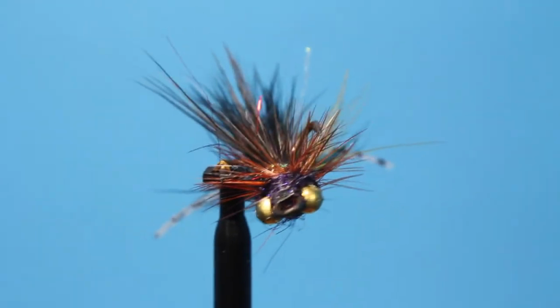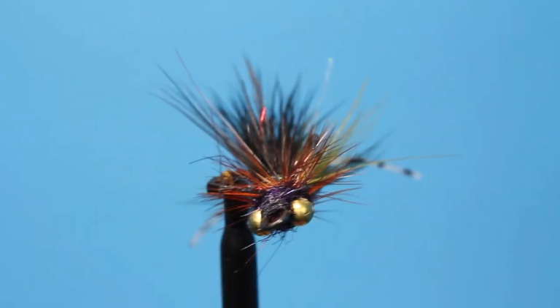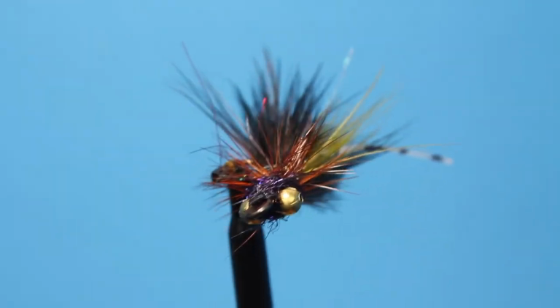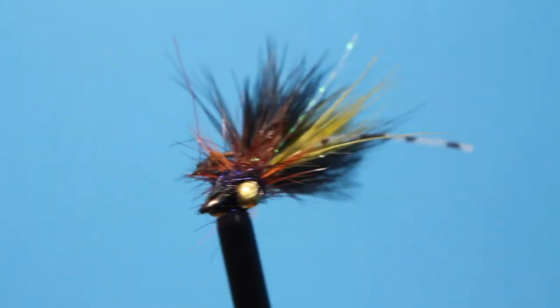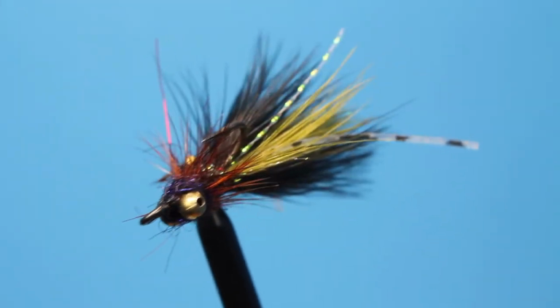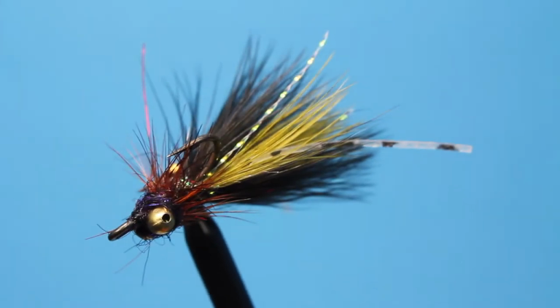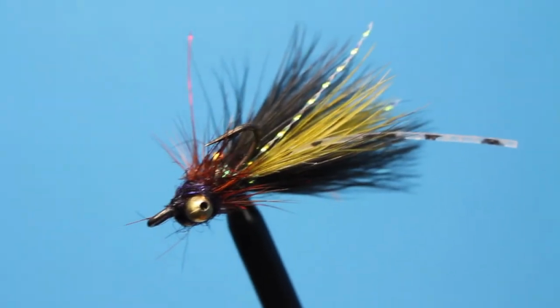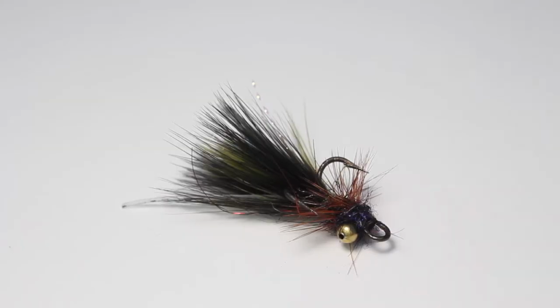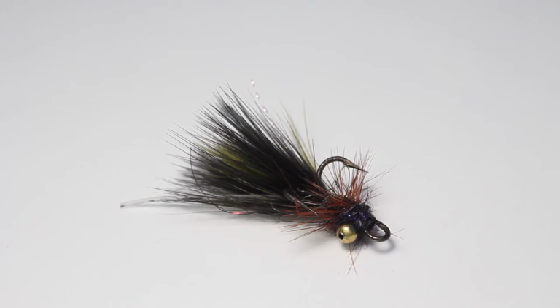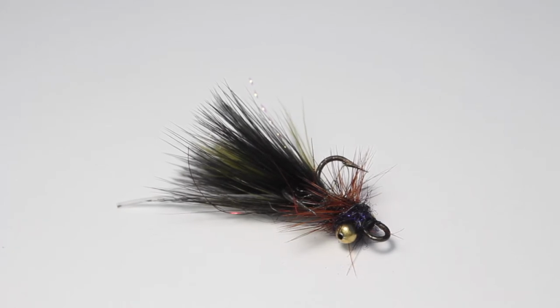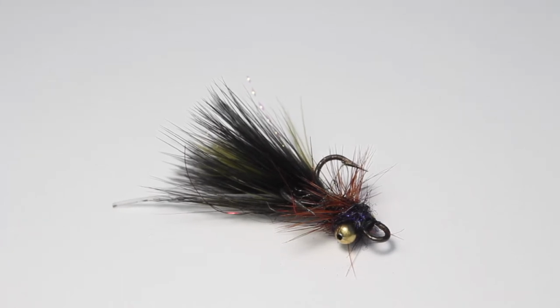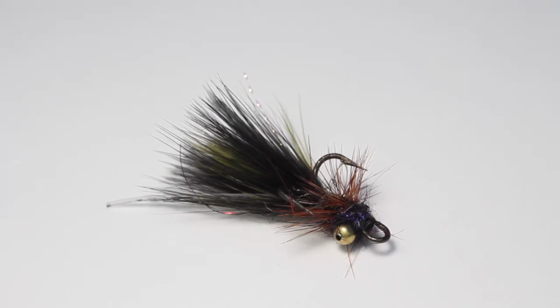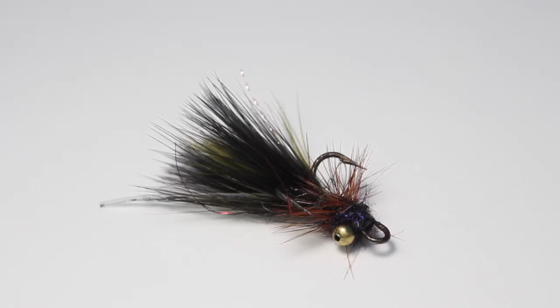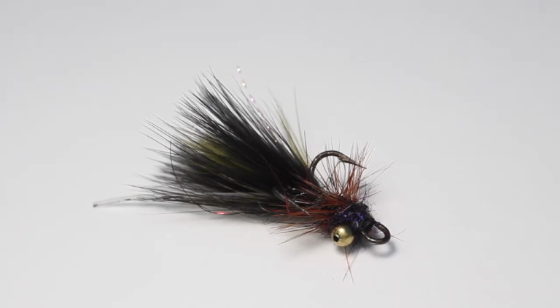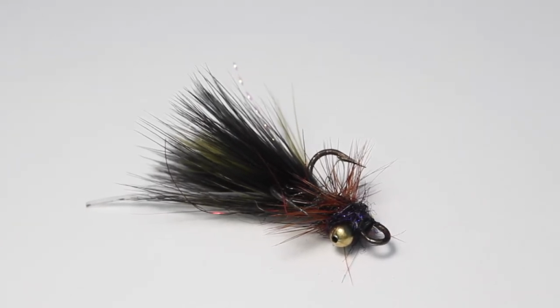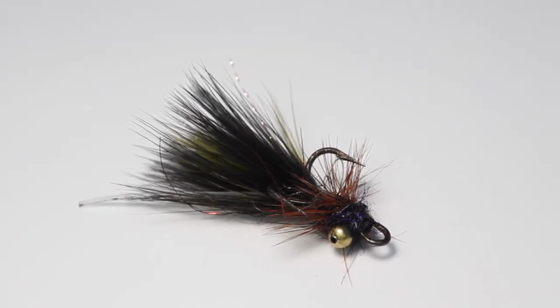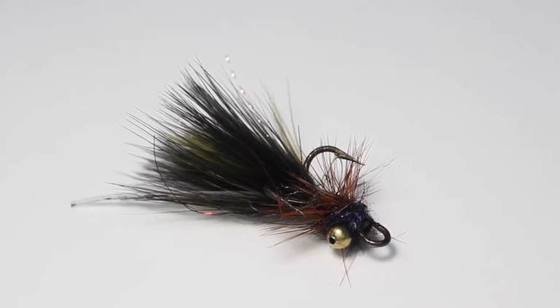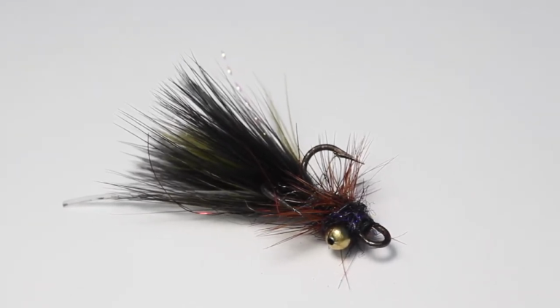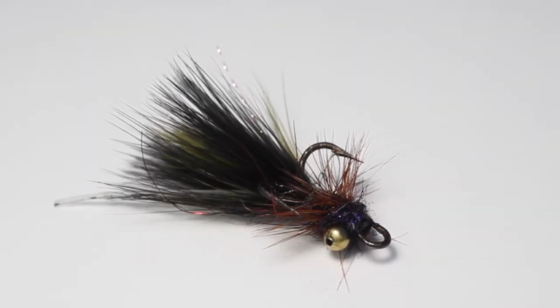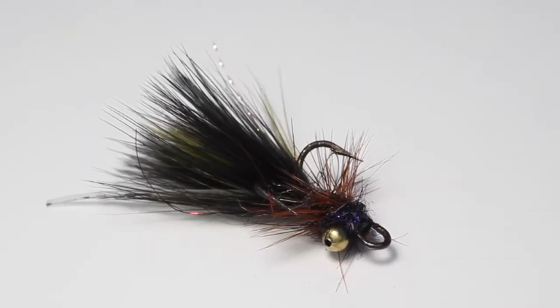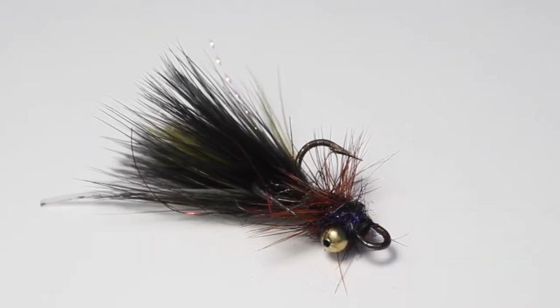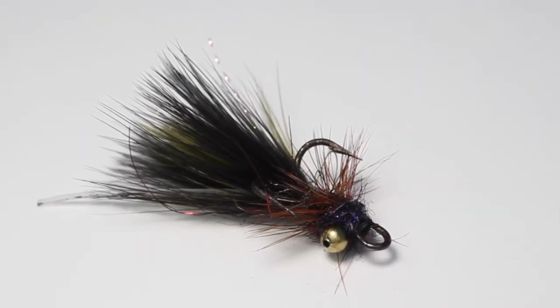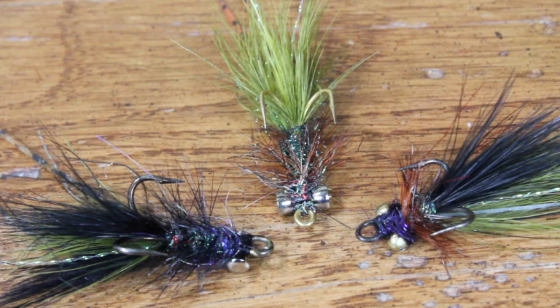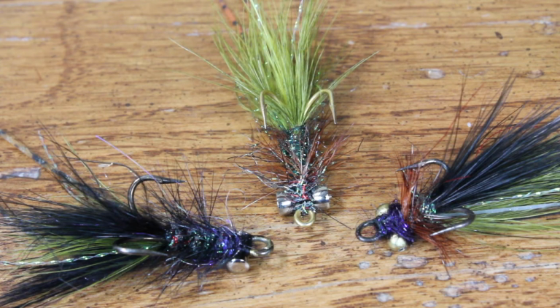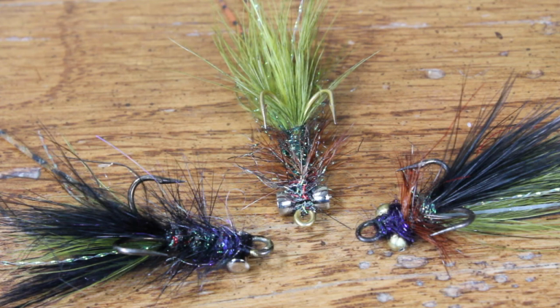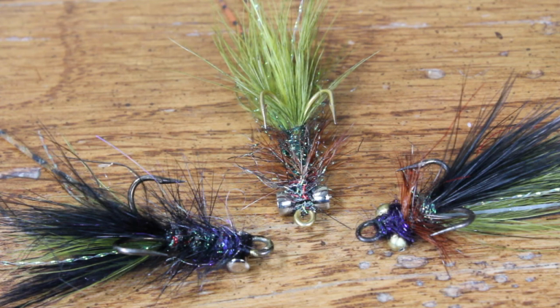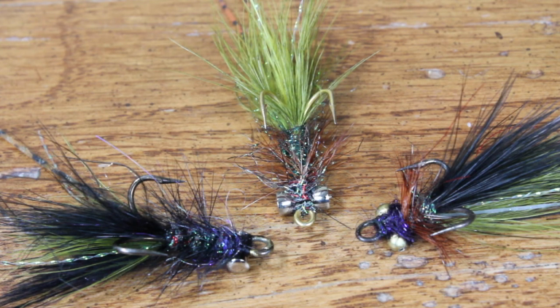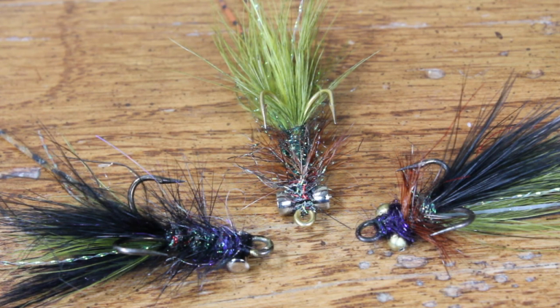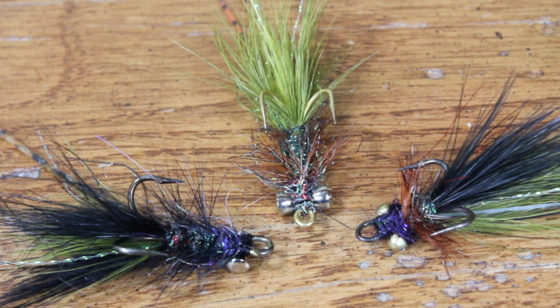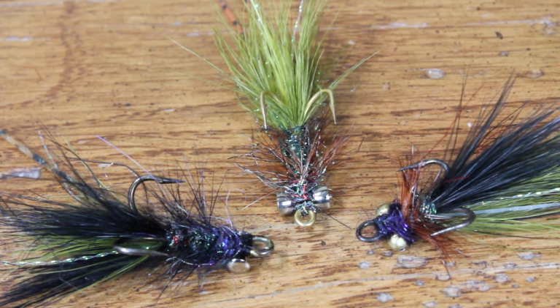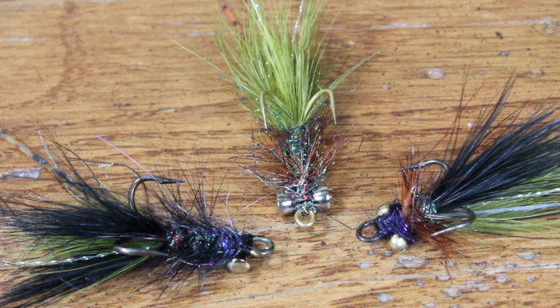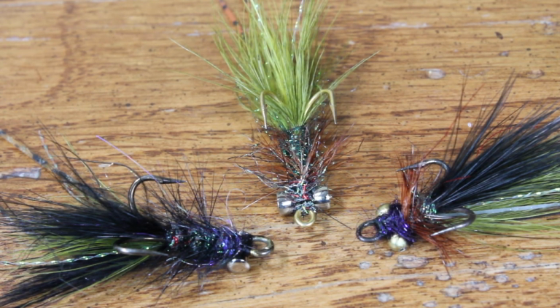The Double Trouble has become one of my favorite carp flies because it works early in the season, smack dab in the middle of summer, and late into the fall months. Tie some up in various colors today and give those soft-lip, sassy carp something to think about on your next outing.